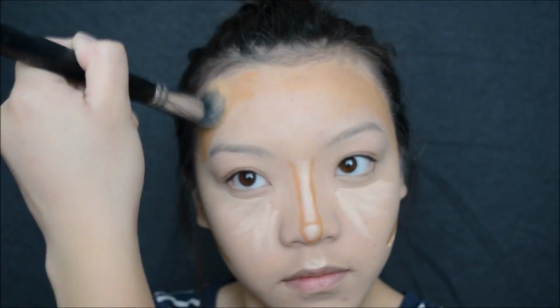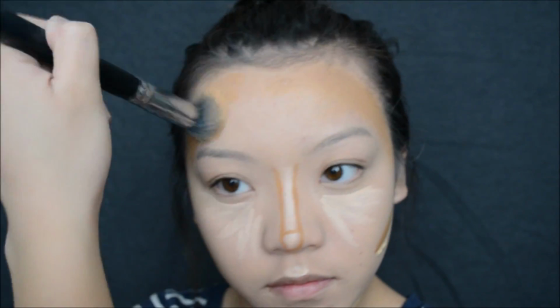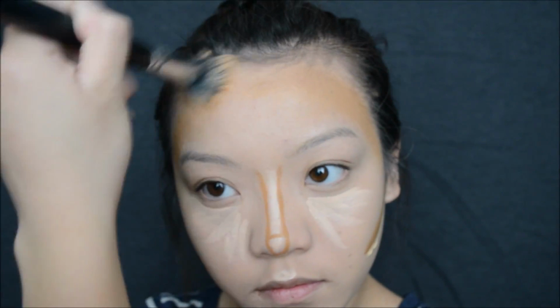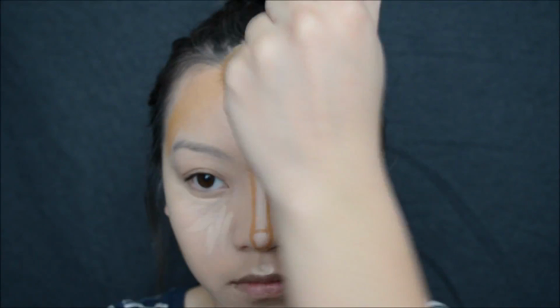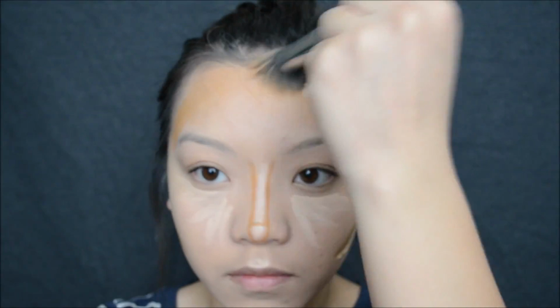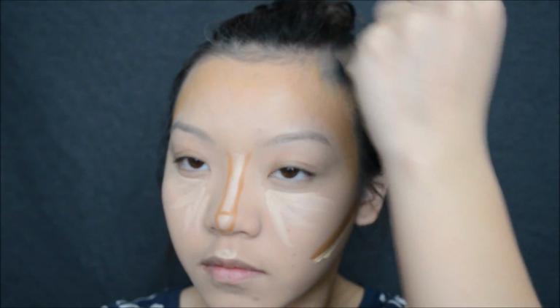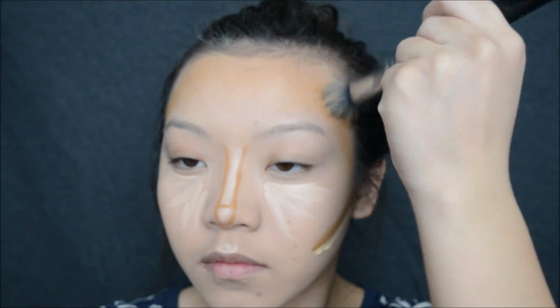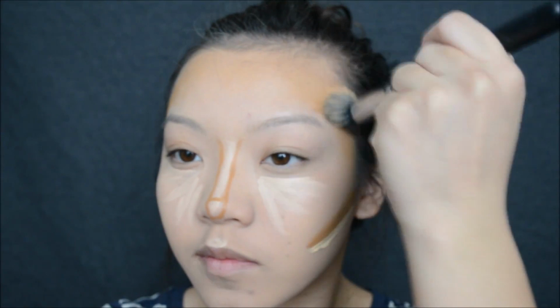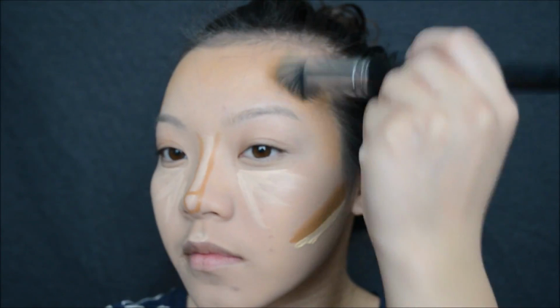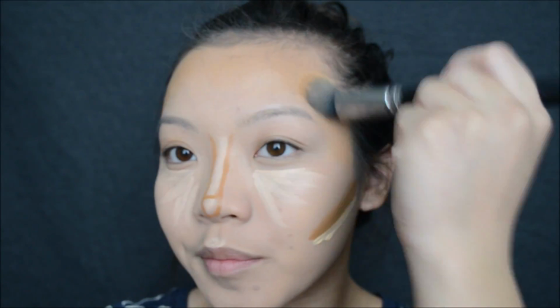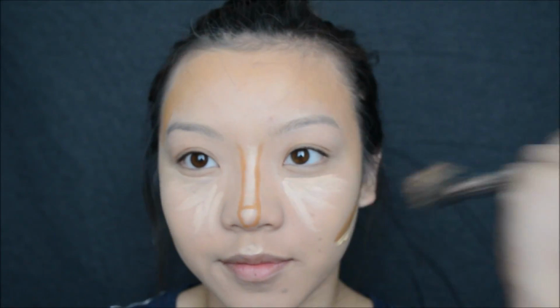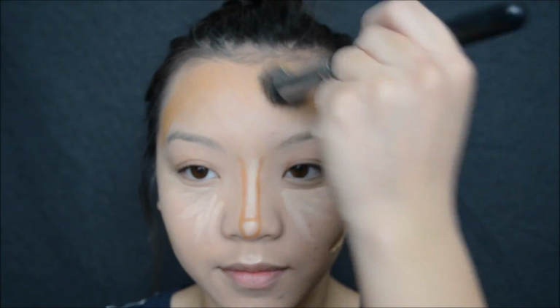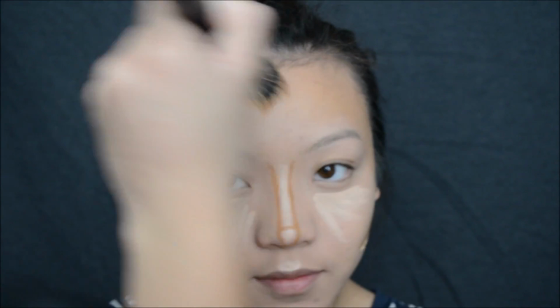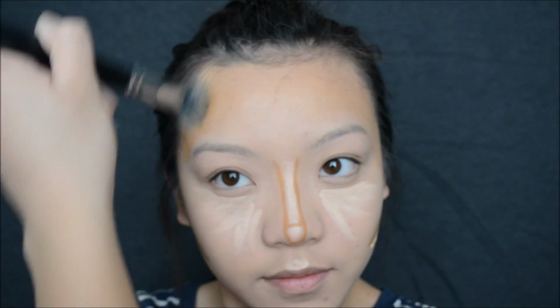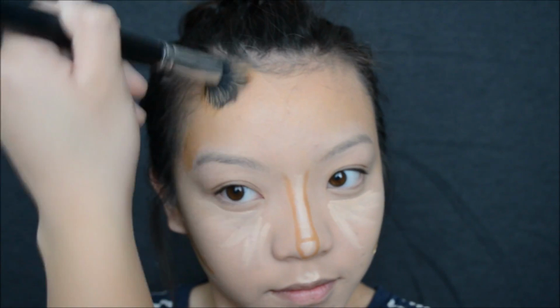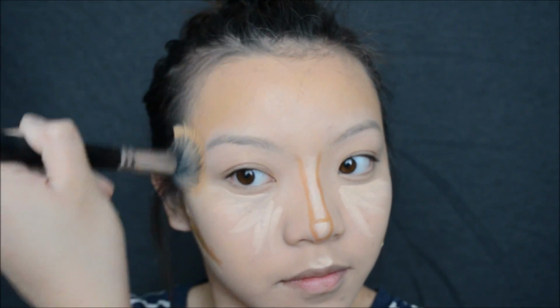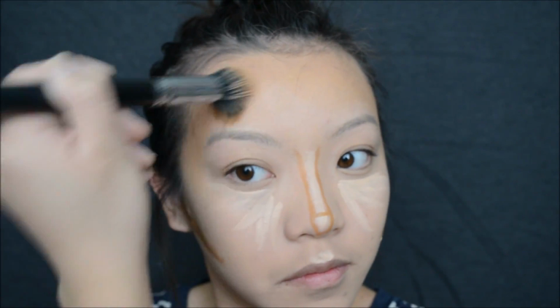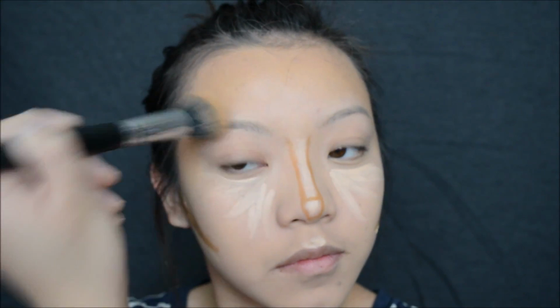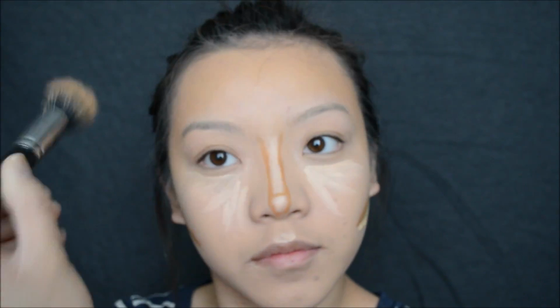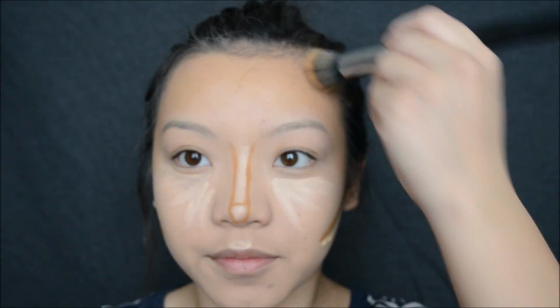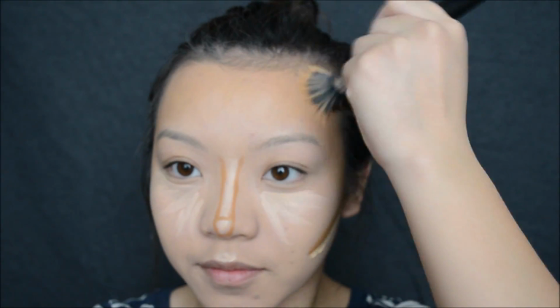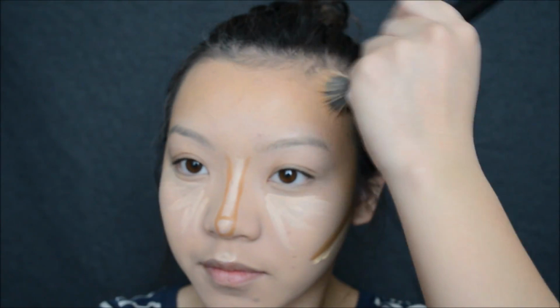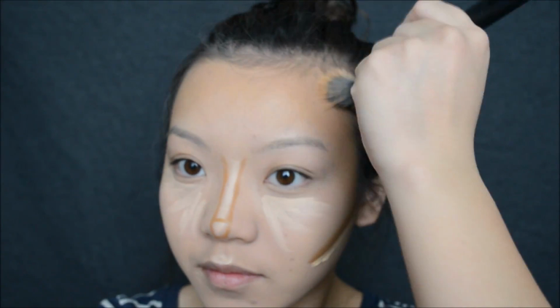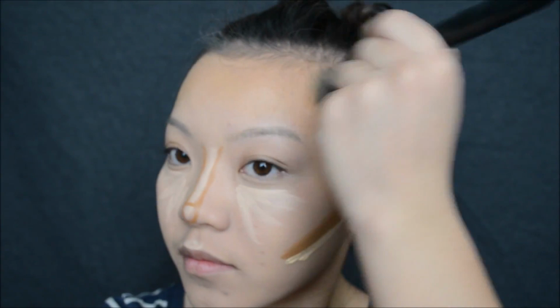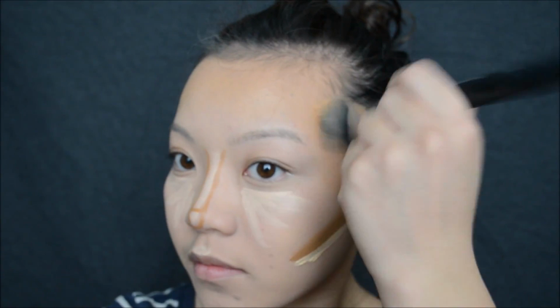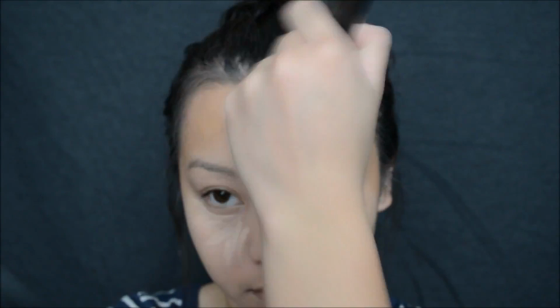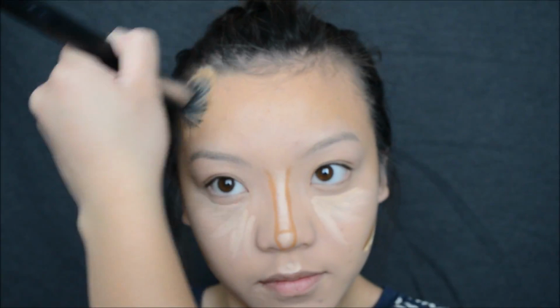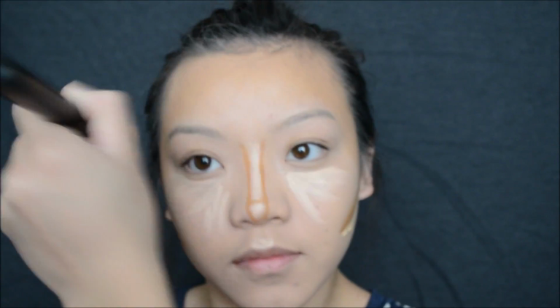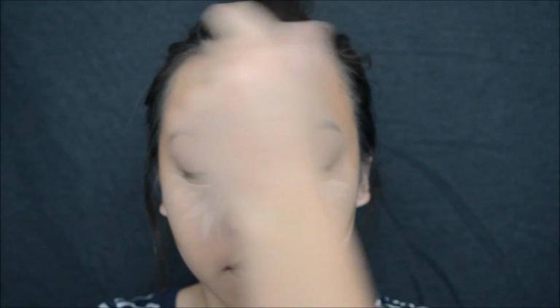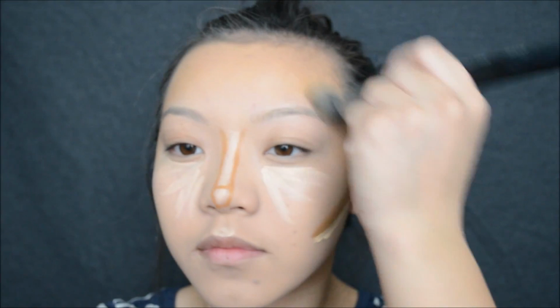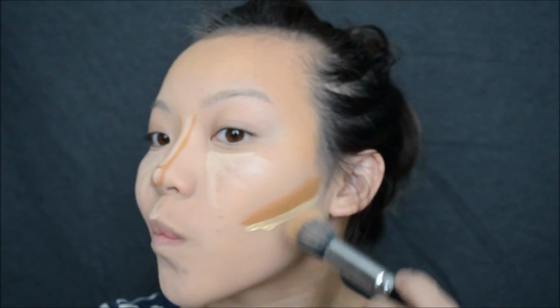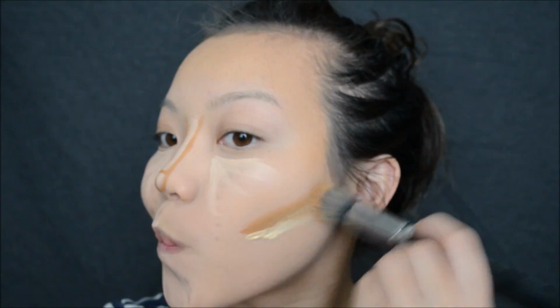To blend out my highlight and contour color, I will be taking my Morph brush, and this is just a mini version of a stippling brush. I'll just be going in circular motion, starting off with a darker color first and working my way in.